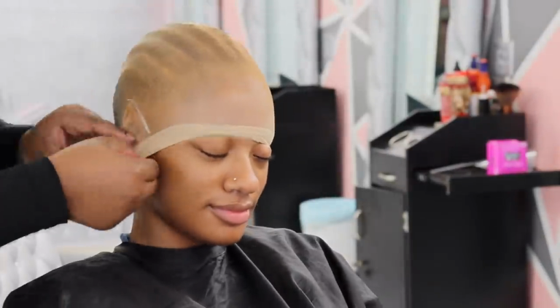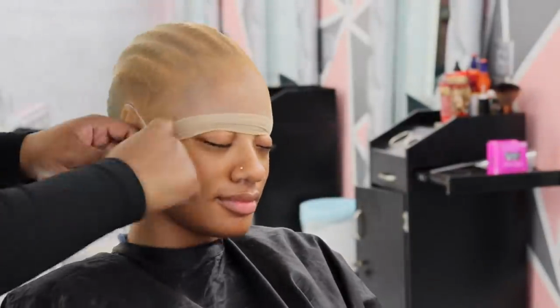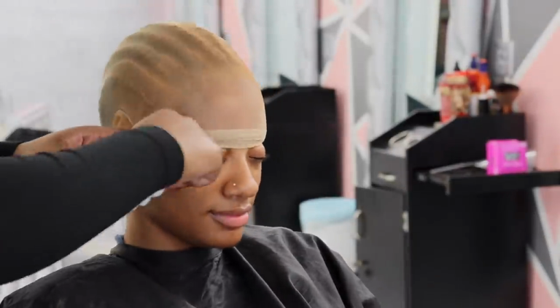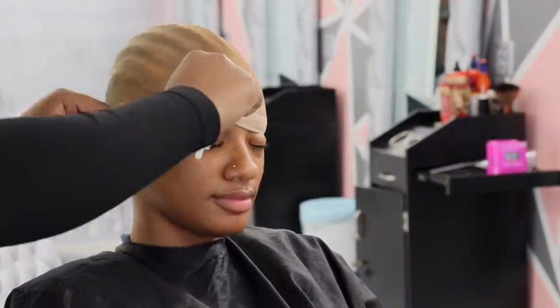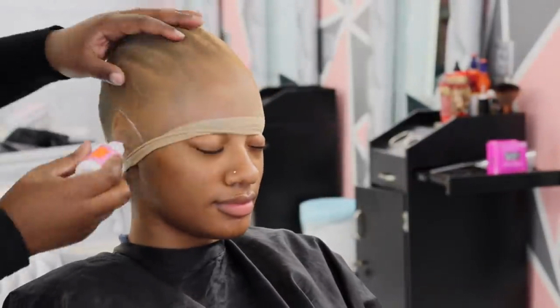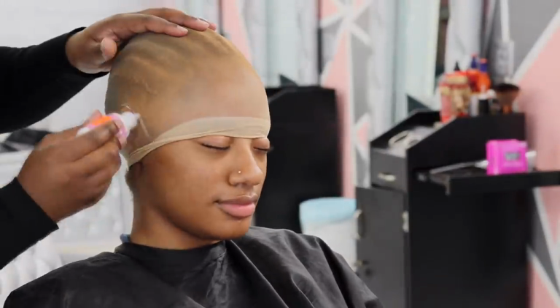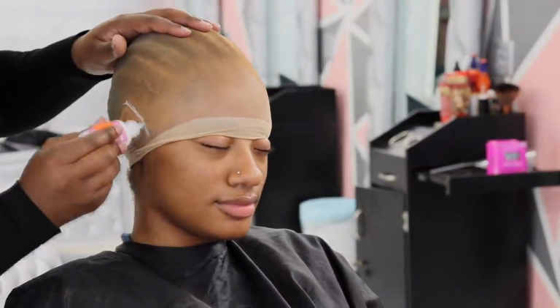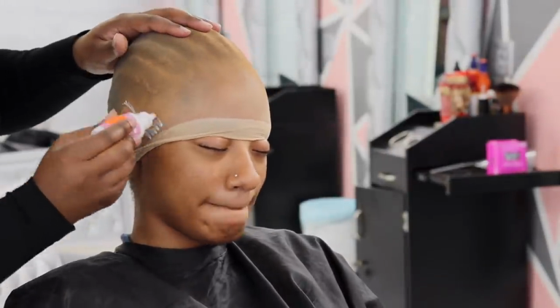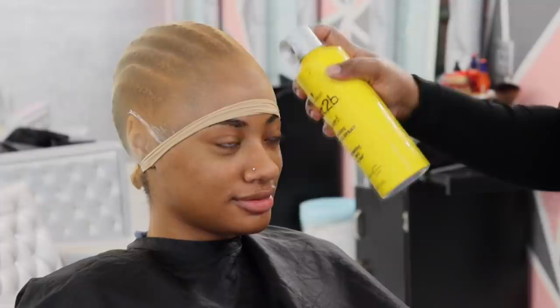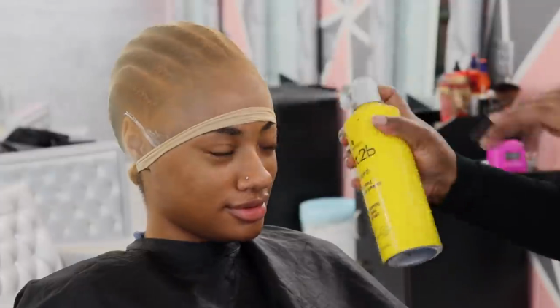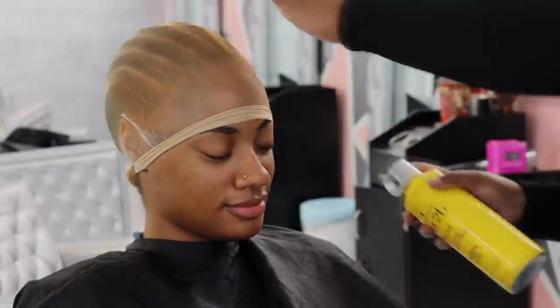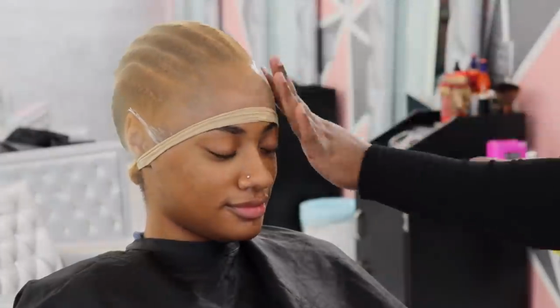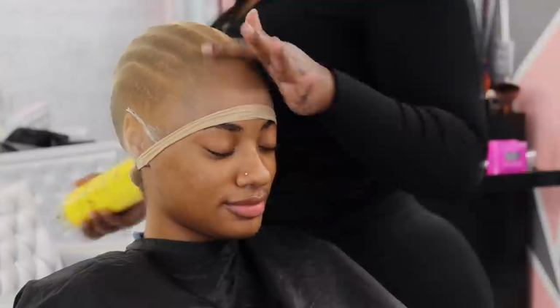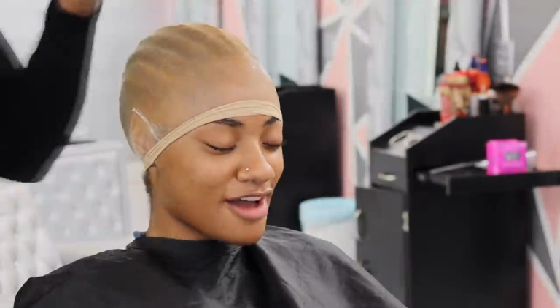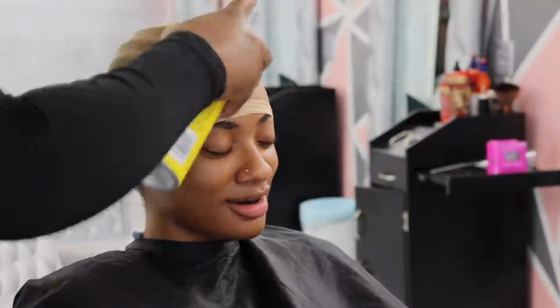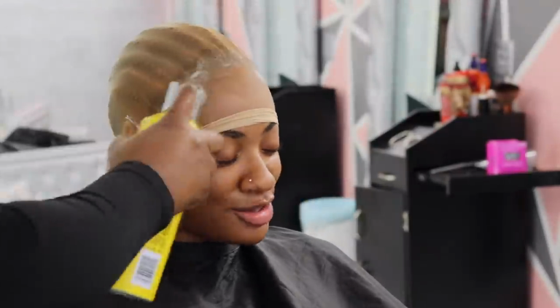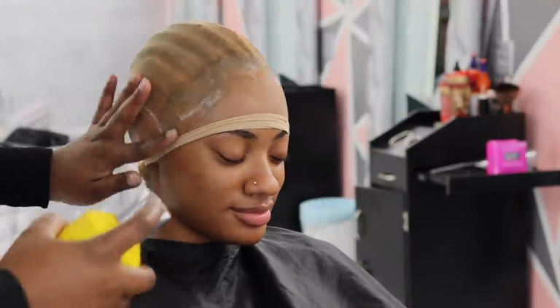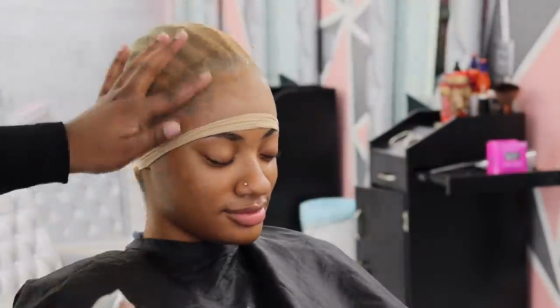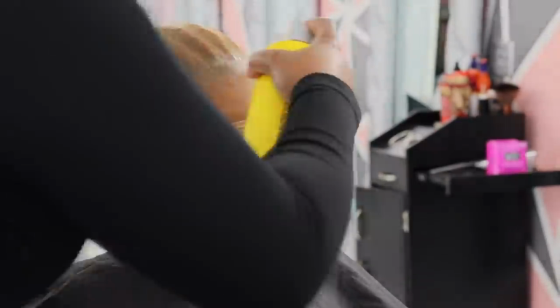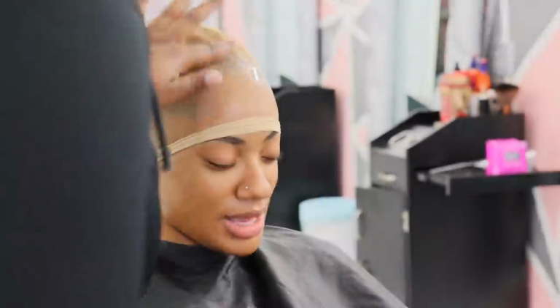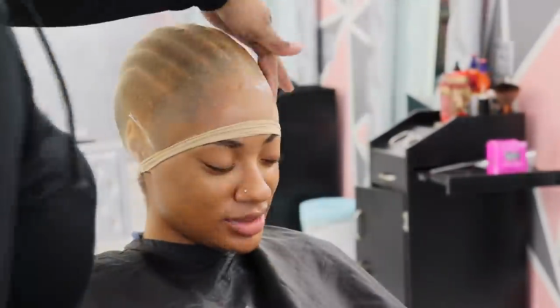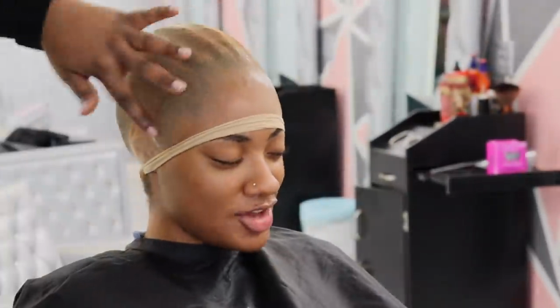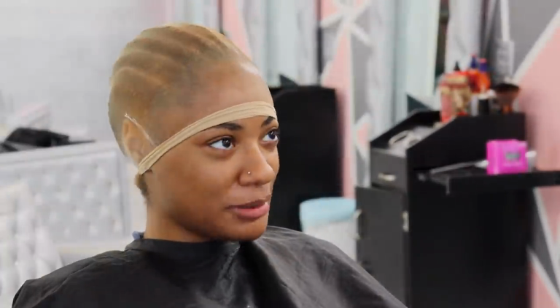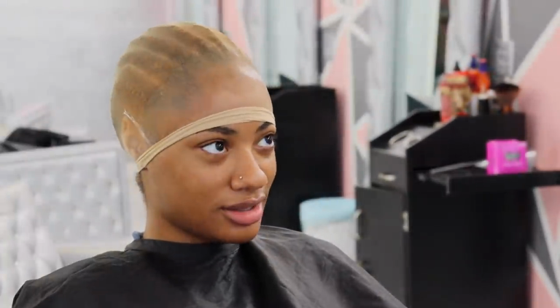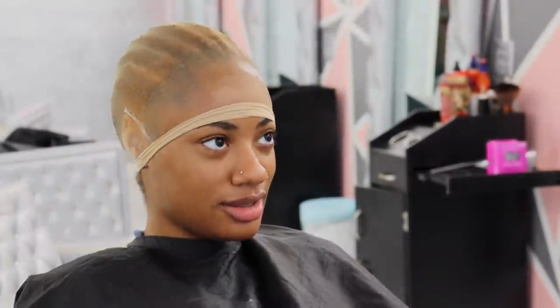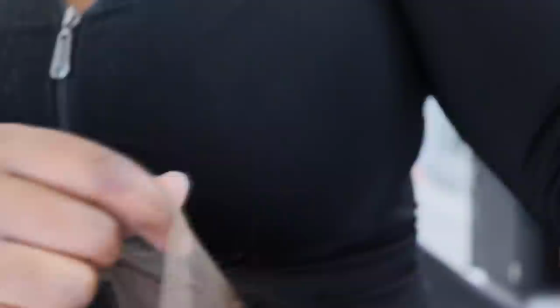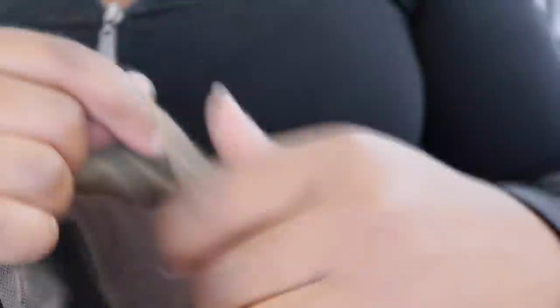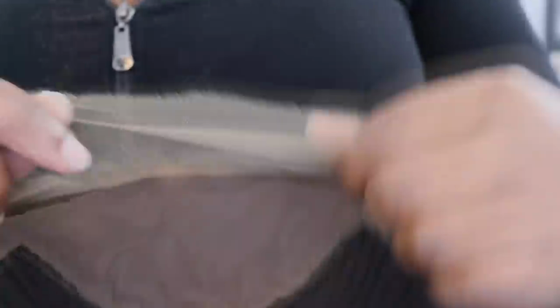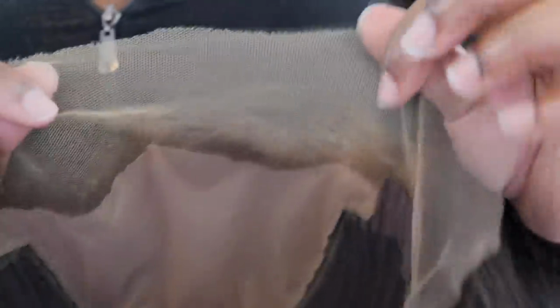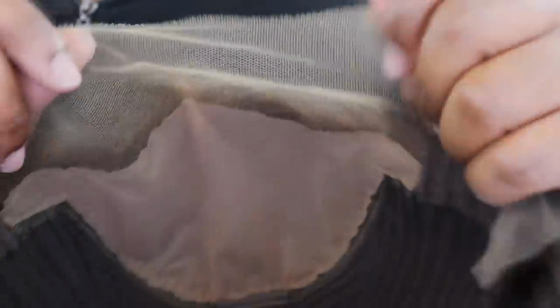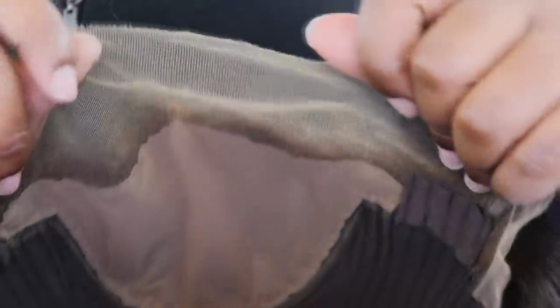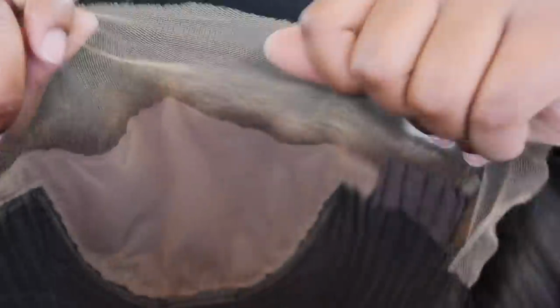I did keep my mask on still. I'm just going in with some Bold Hold - I put it on the corners just to hold the ears down, and then I sprayed my Got2B Glue.